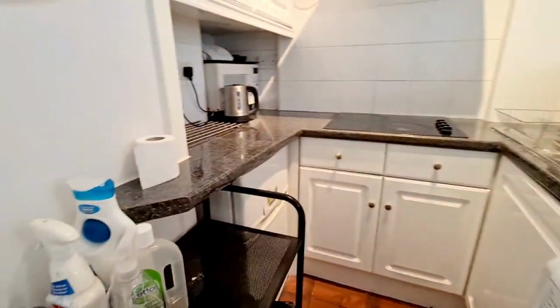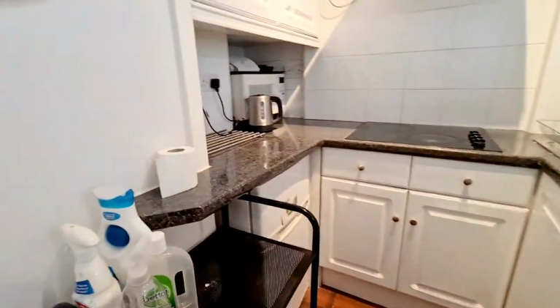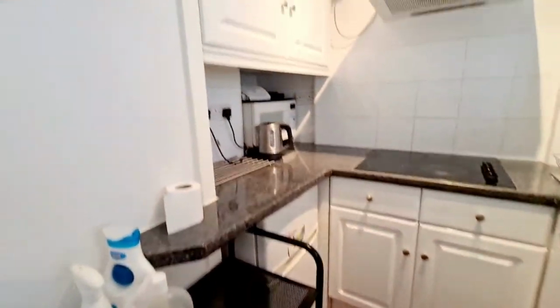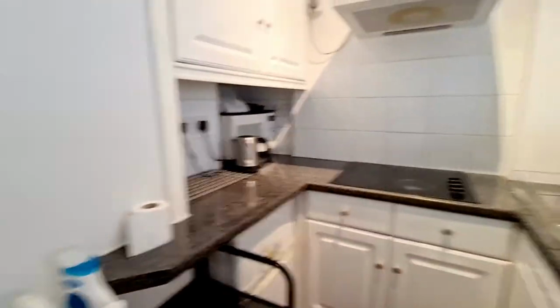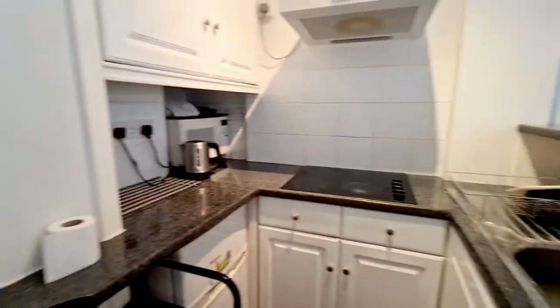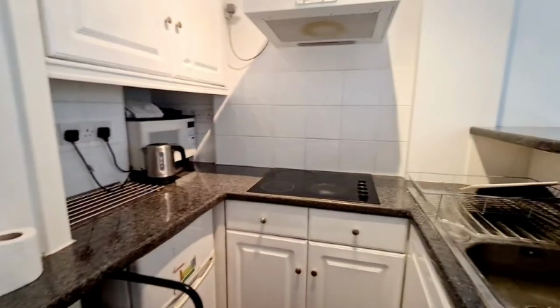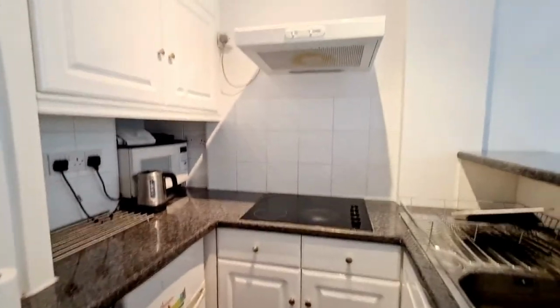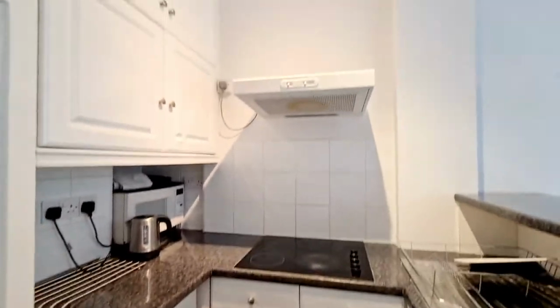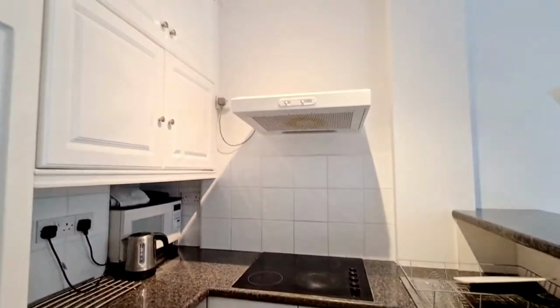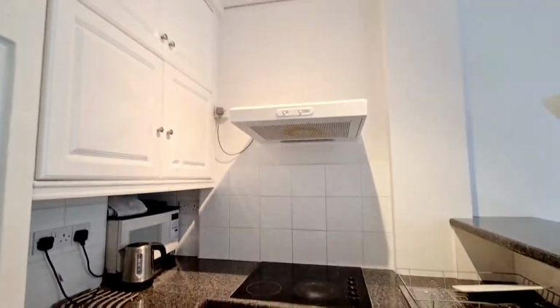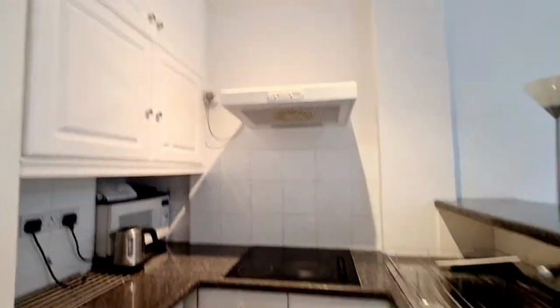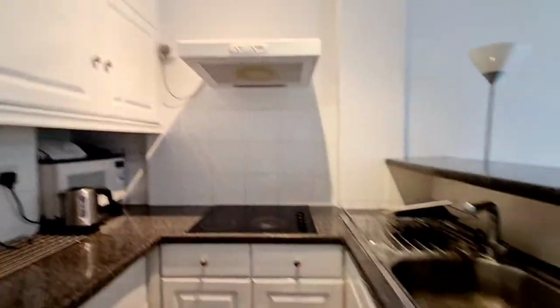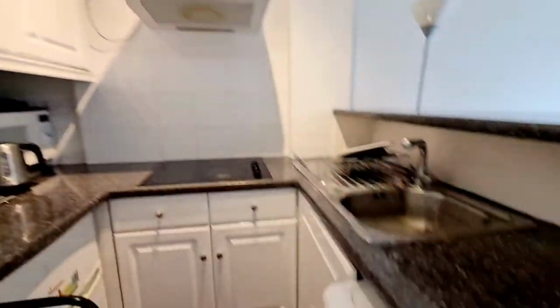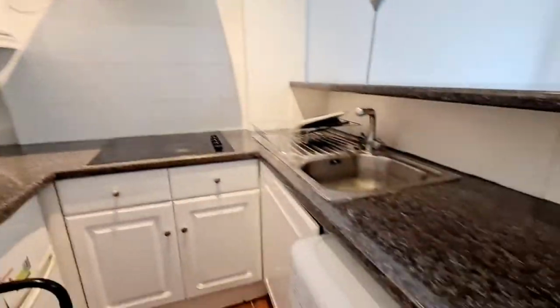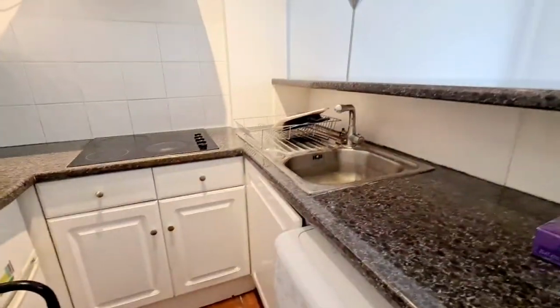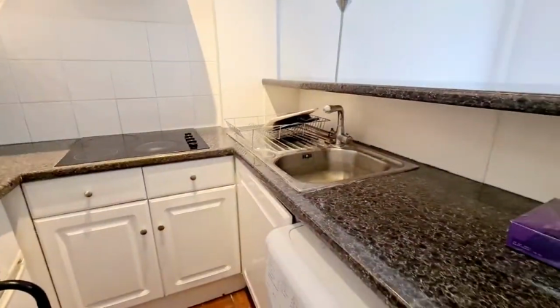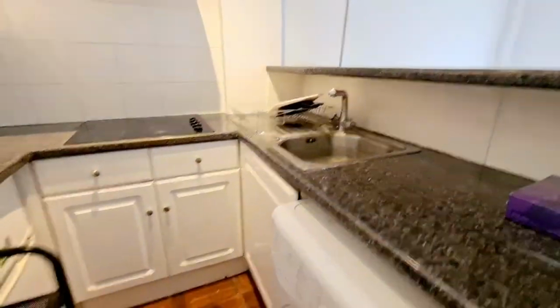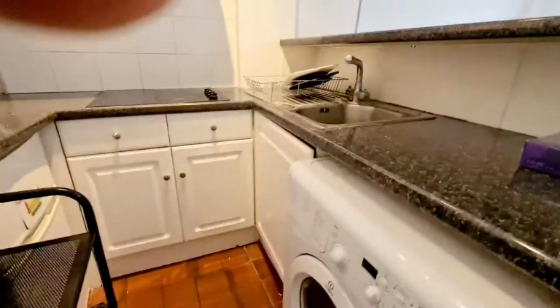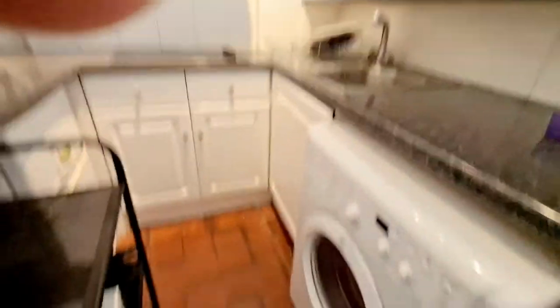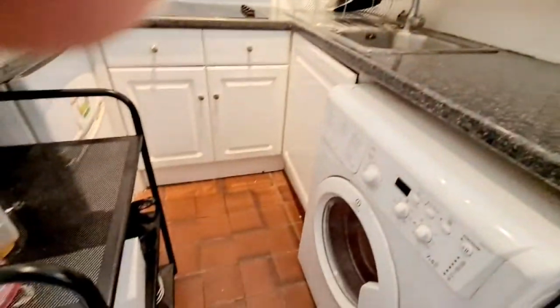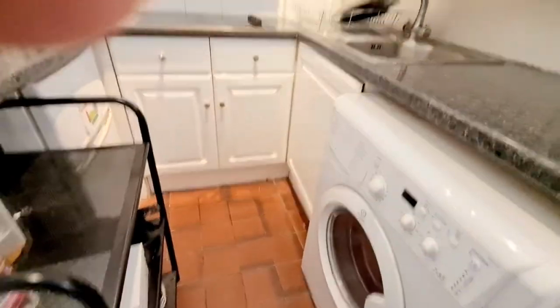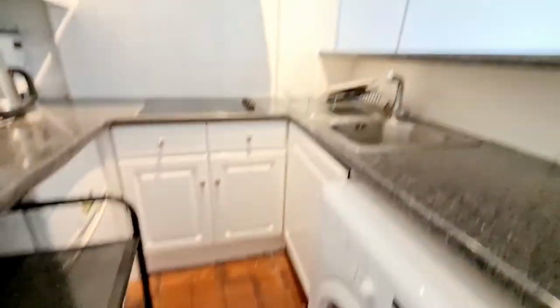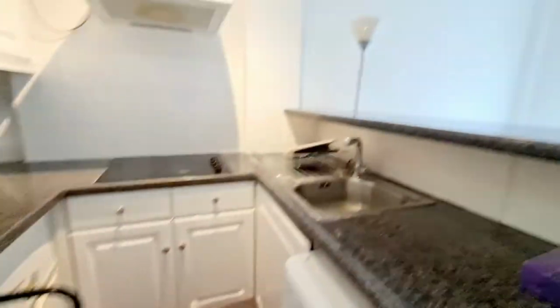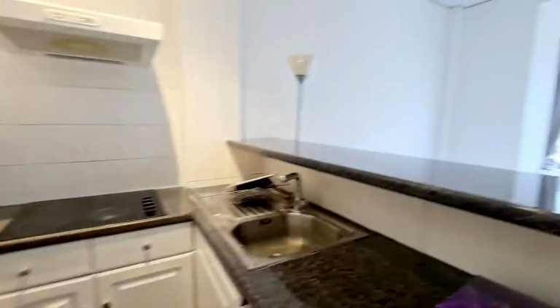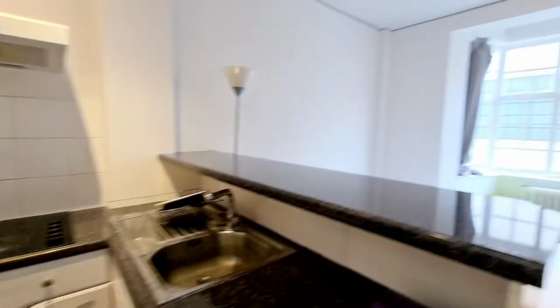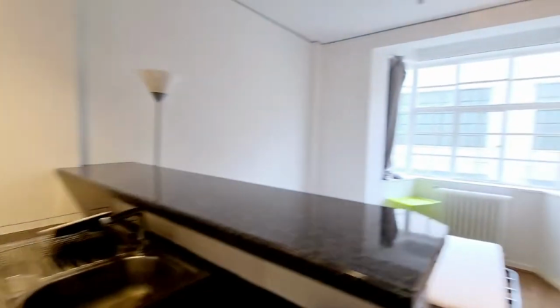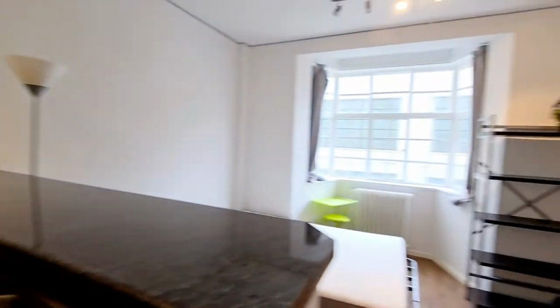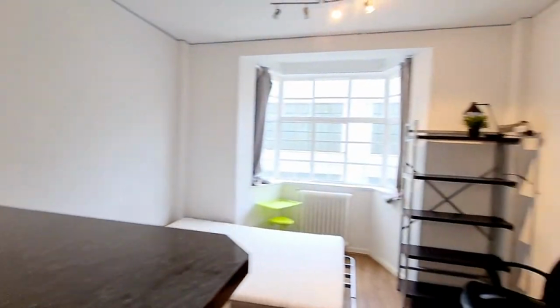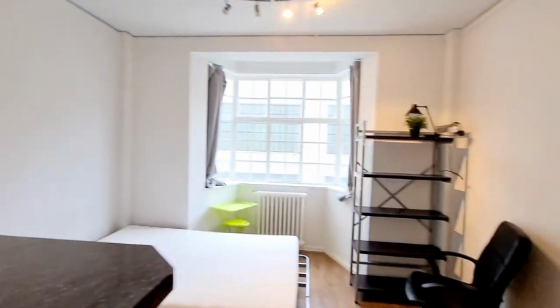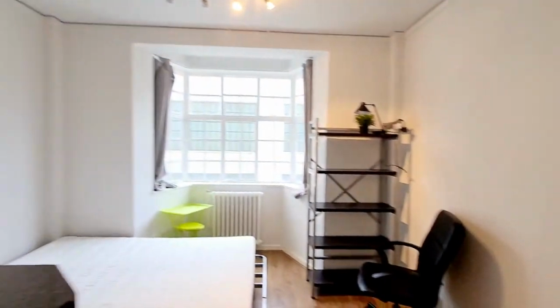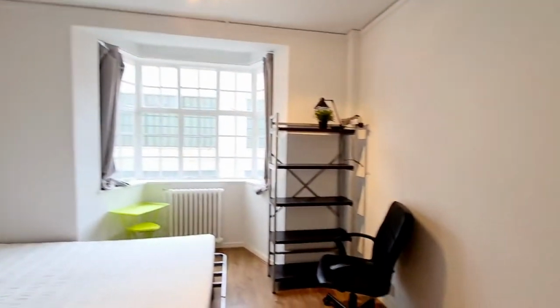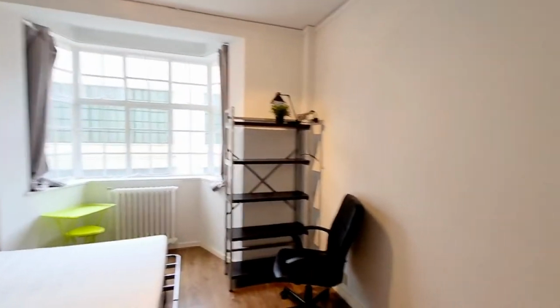Going into the kitchen, you have a washing machine, fridge freezer, hob, extractor fan, sink, and tile flooring.